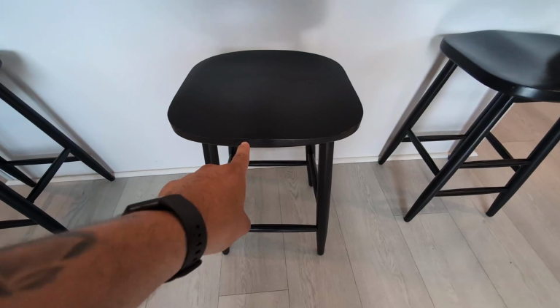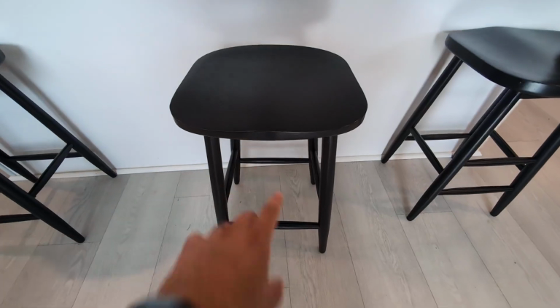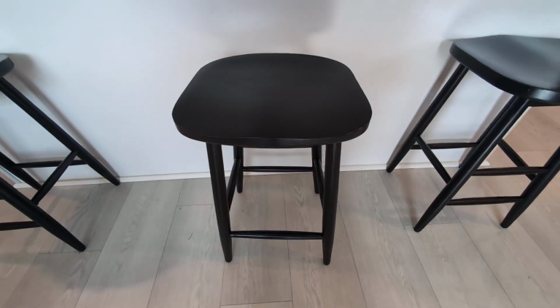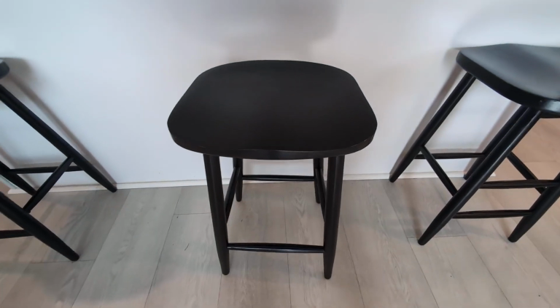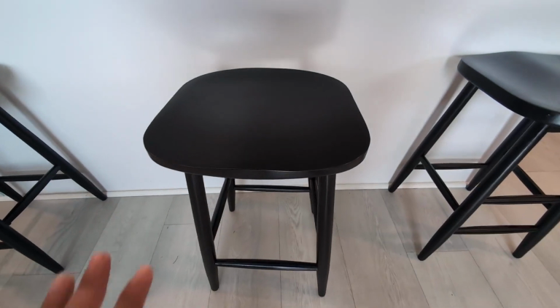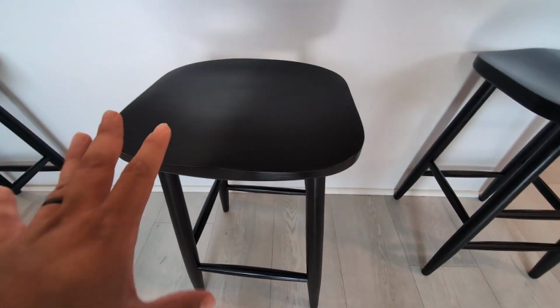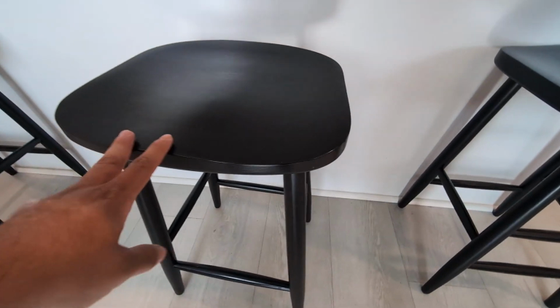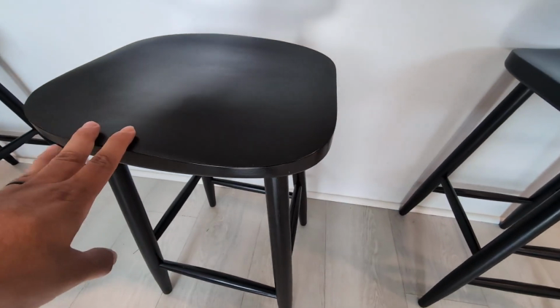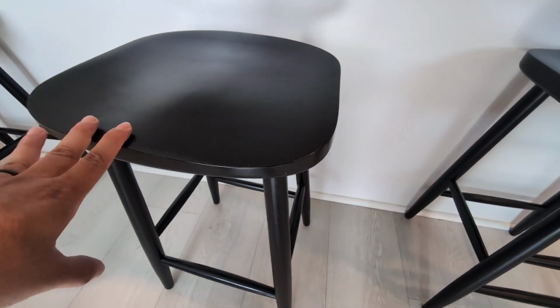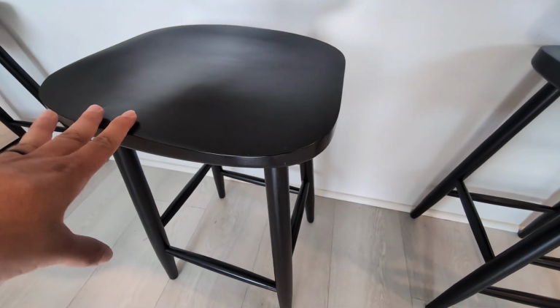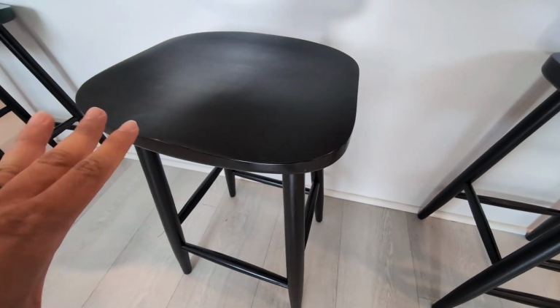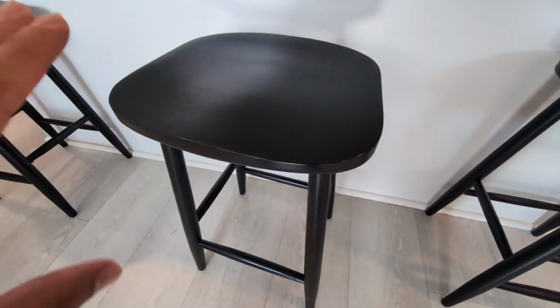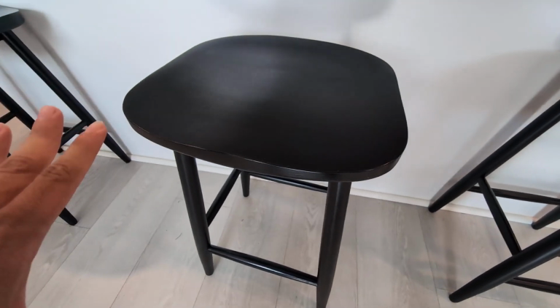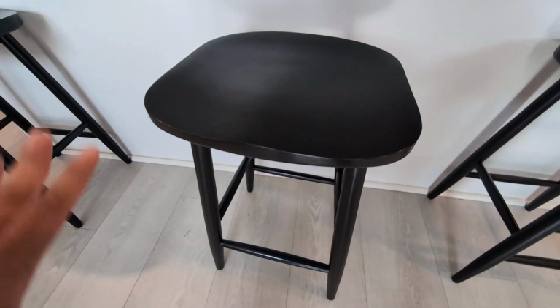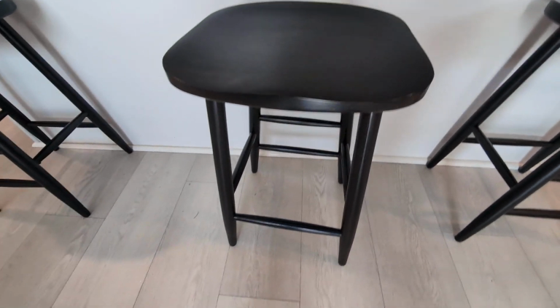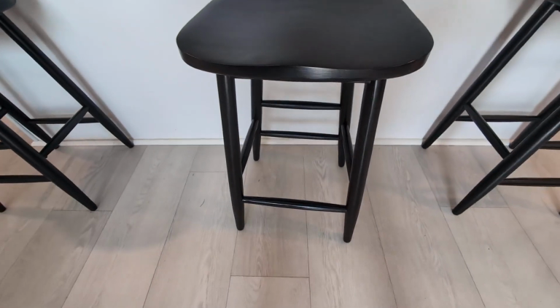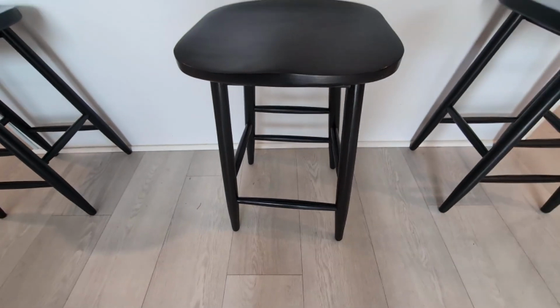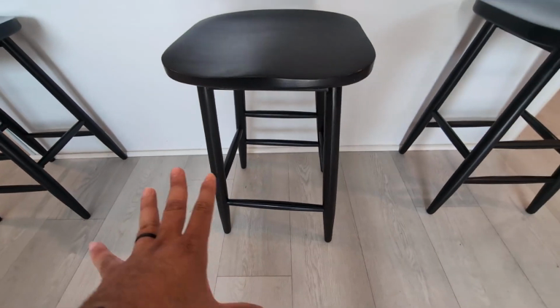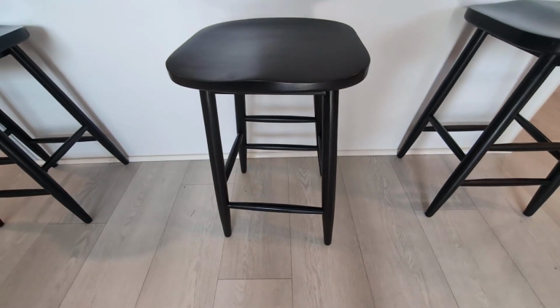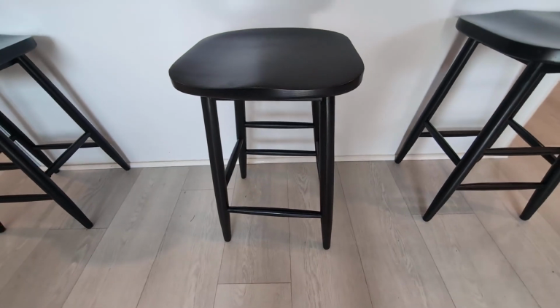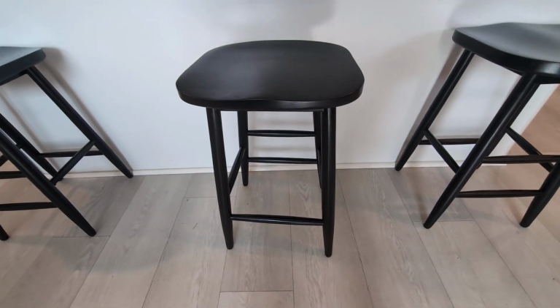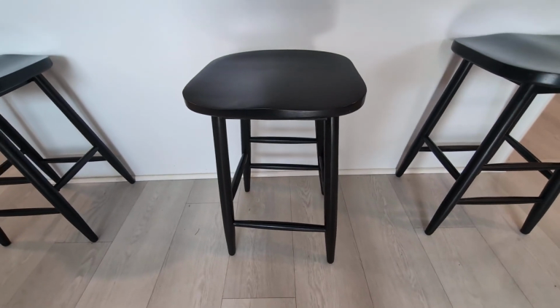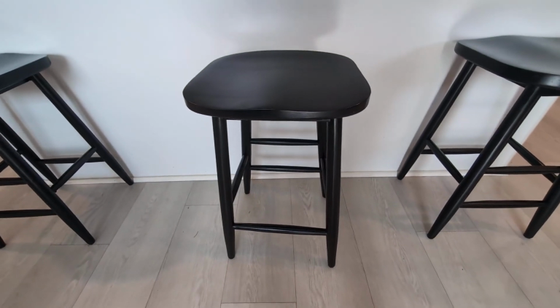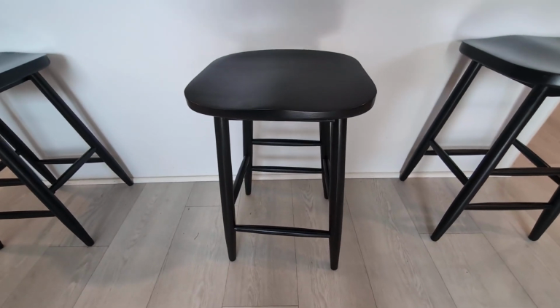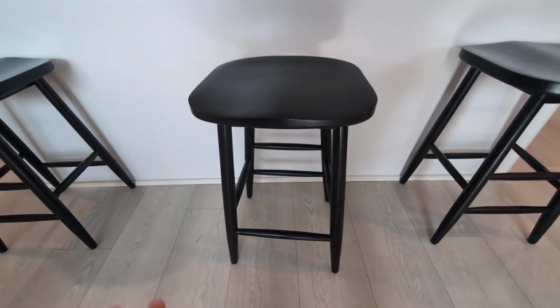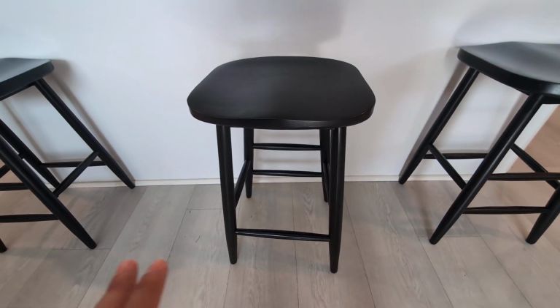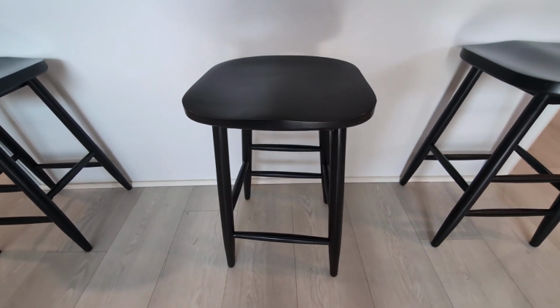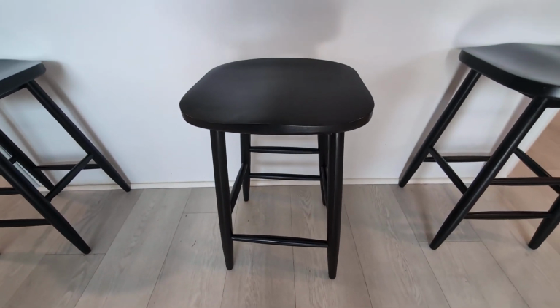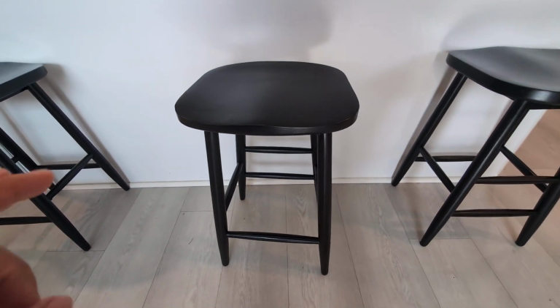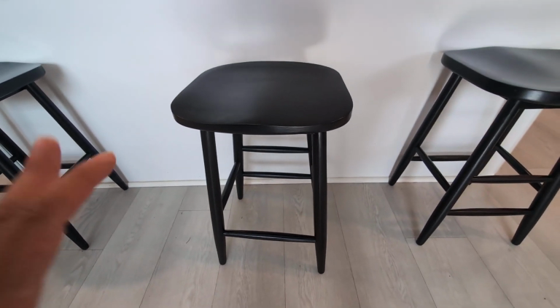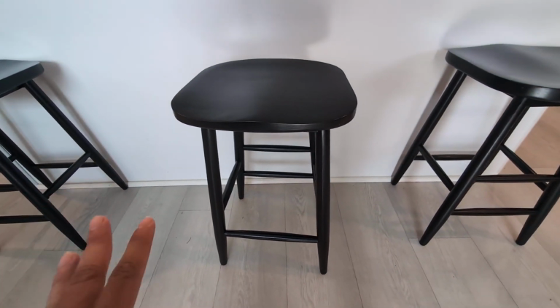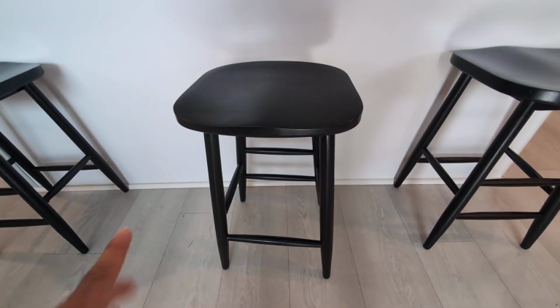Hey everyone, so today we're going to be reviewing my Maven Lane counter height bar stools. I've had these now for a few years. They have been fantastic. I really love the design and the durability of these.